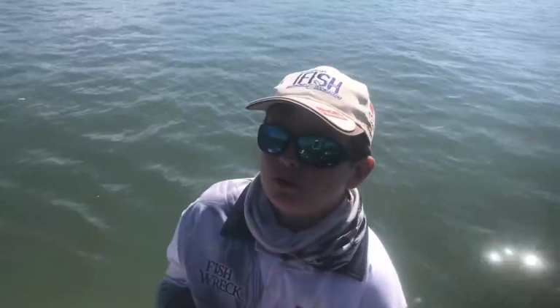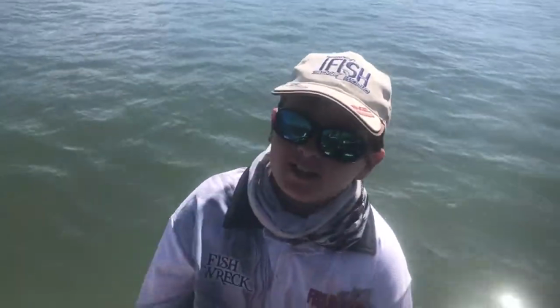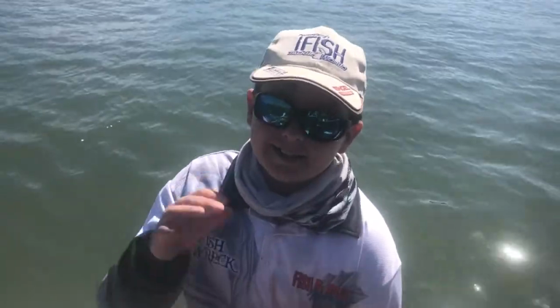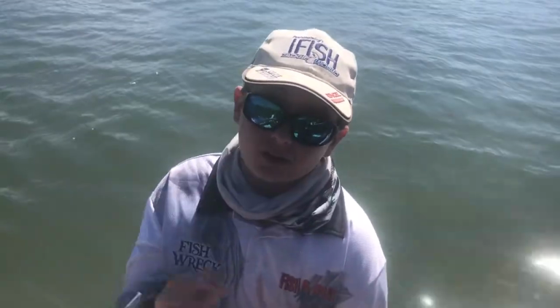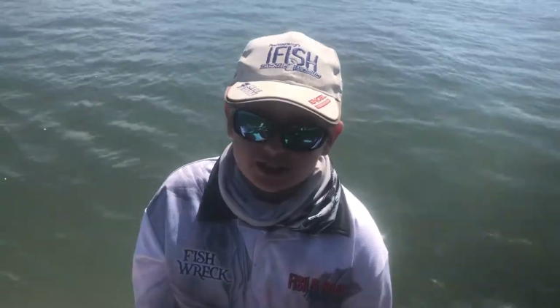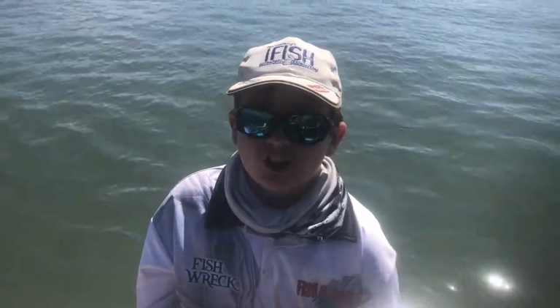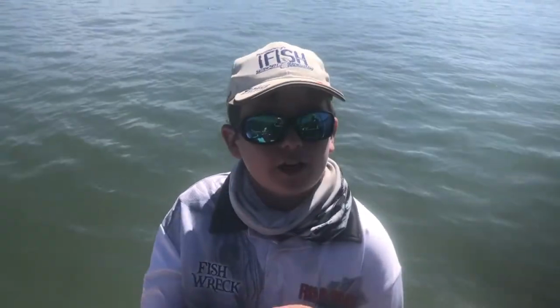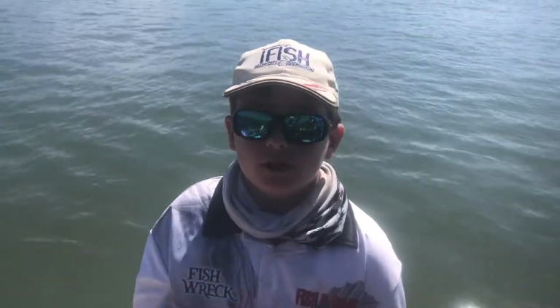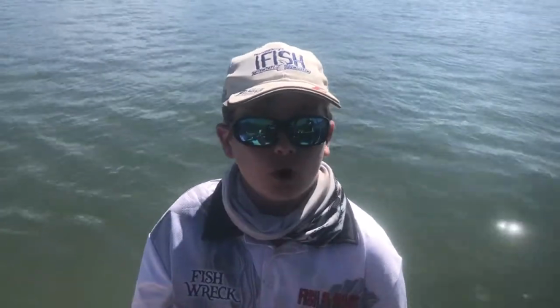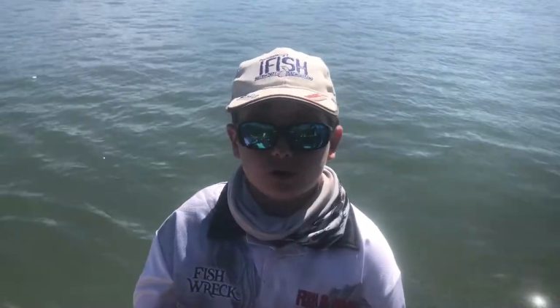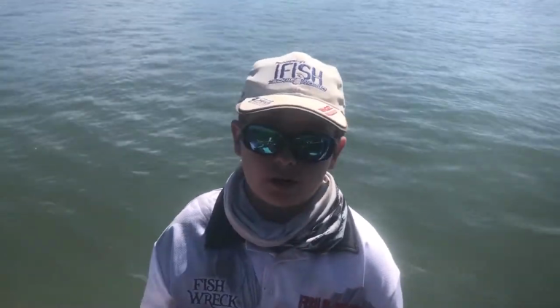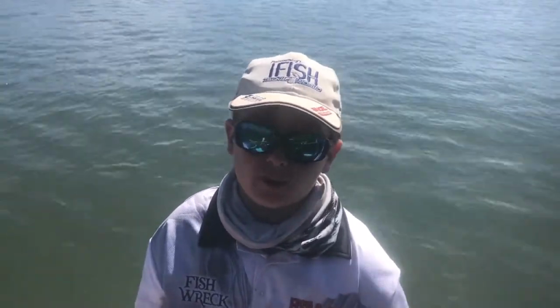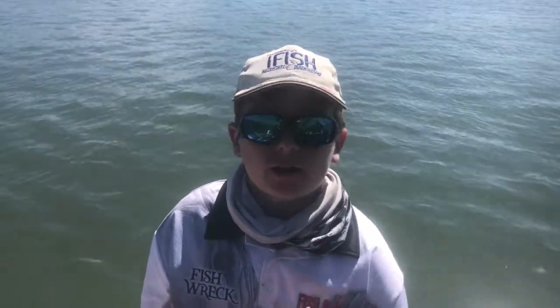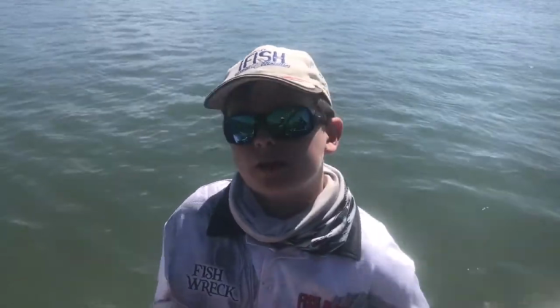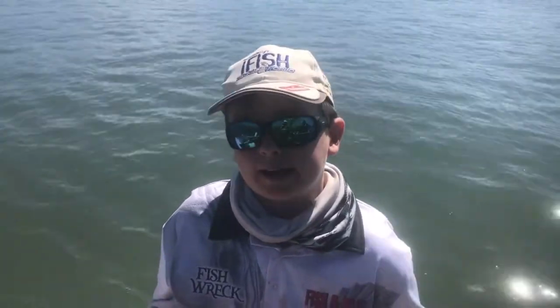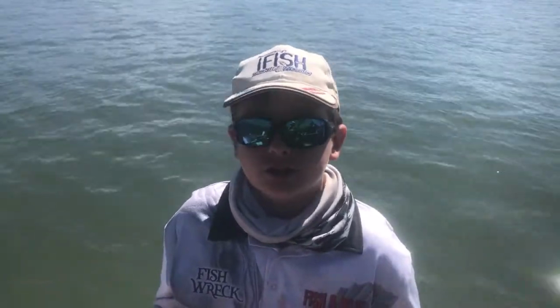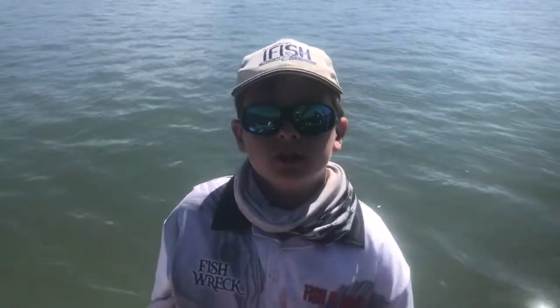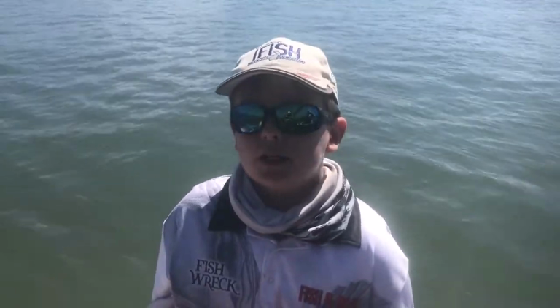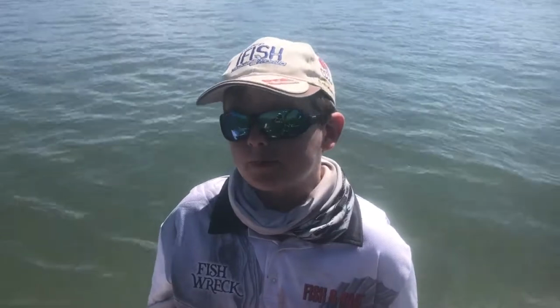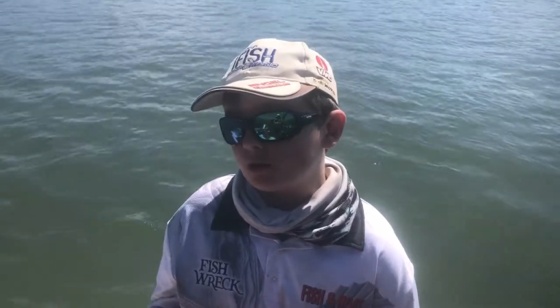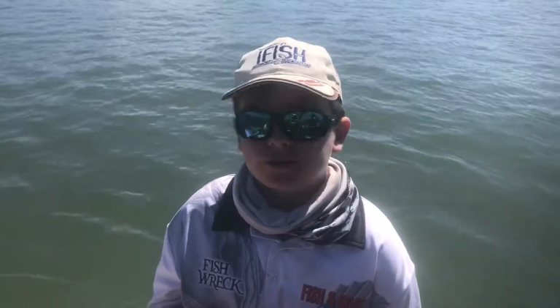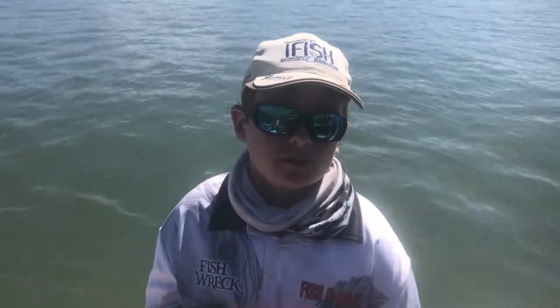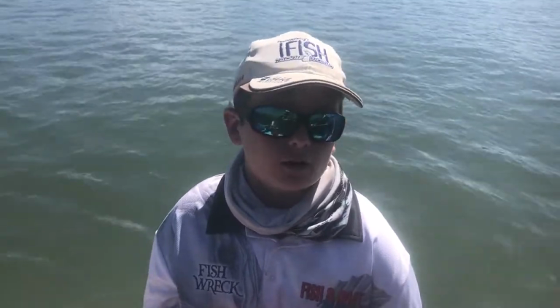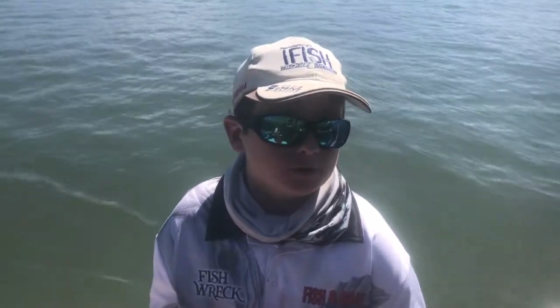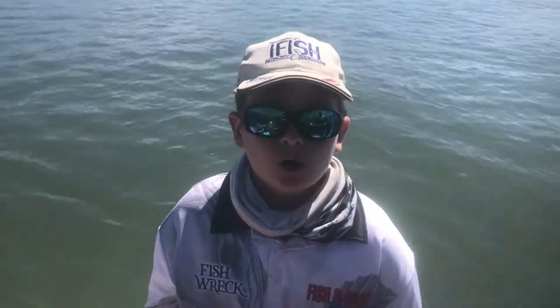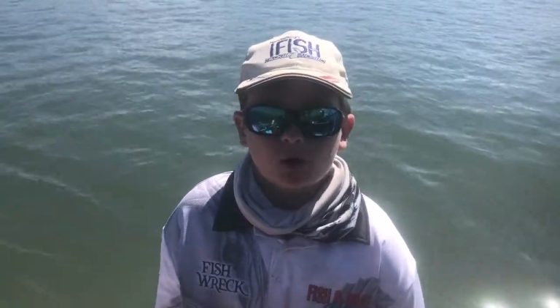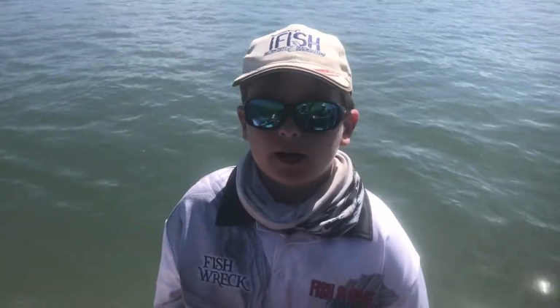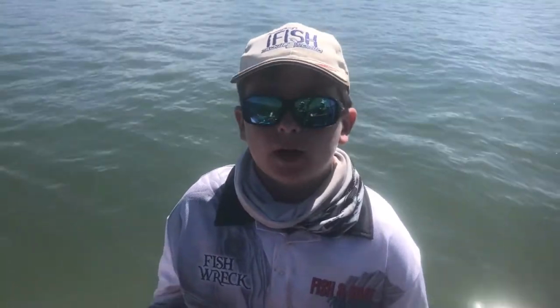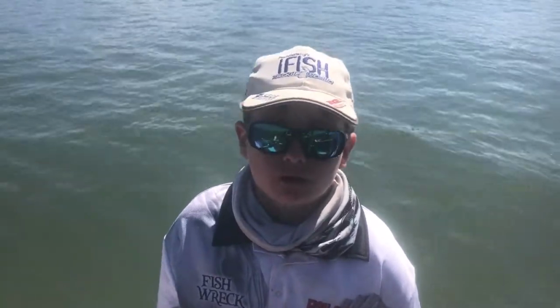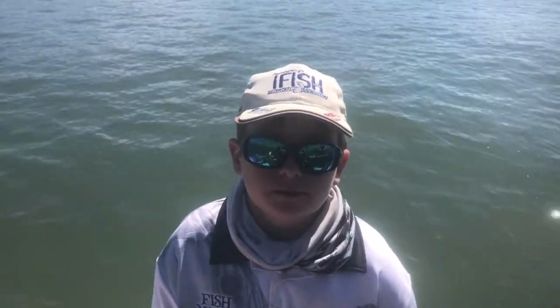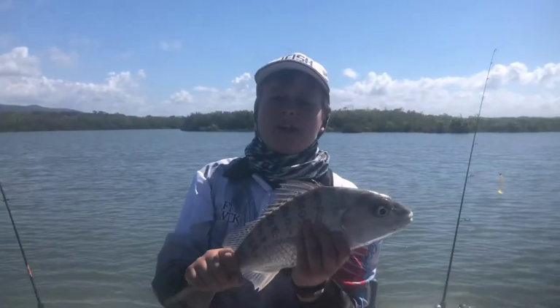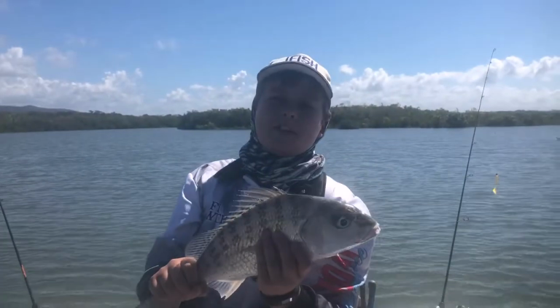Tip number two for grano is location. Grano love to live in holes and Cockle Bay — those are the two best locations to find these fish — but they also love to live in mangroves and rock bars, all that sort of stuff.